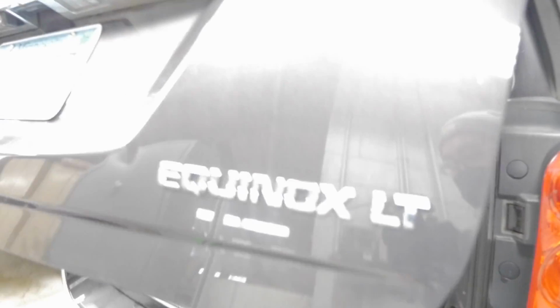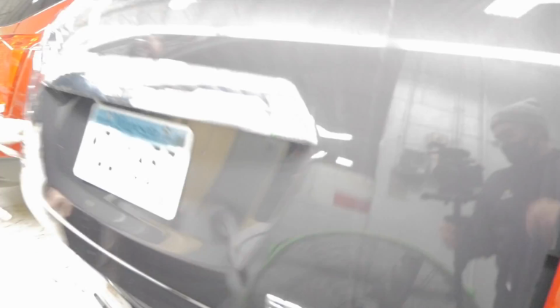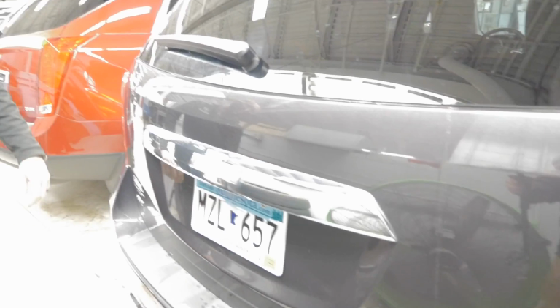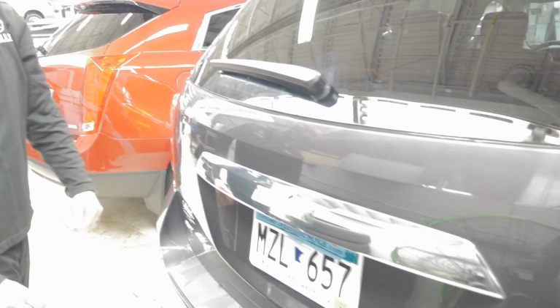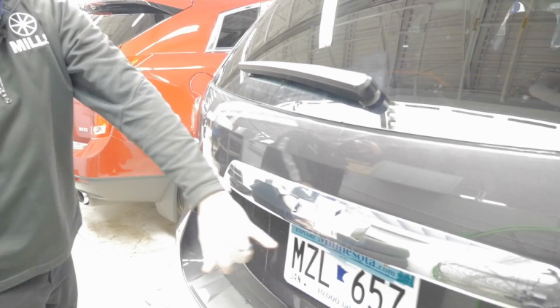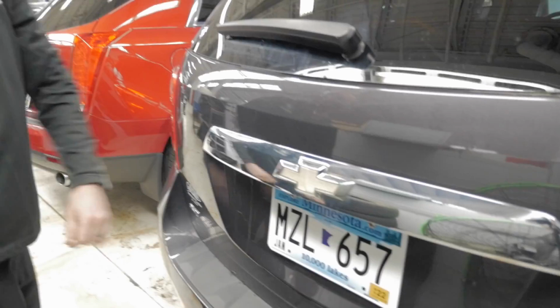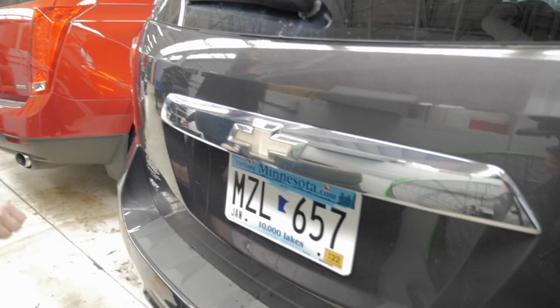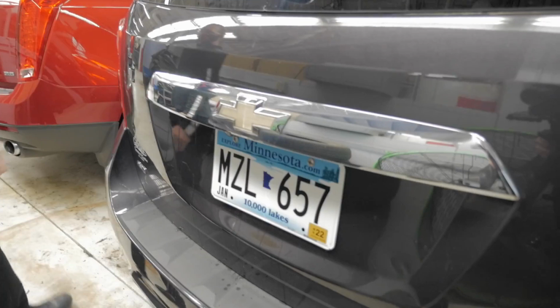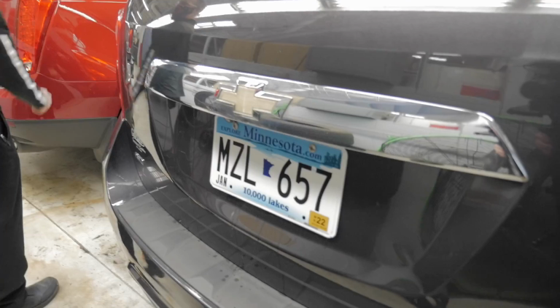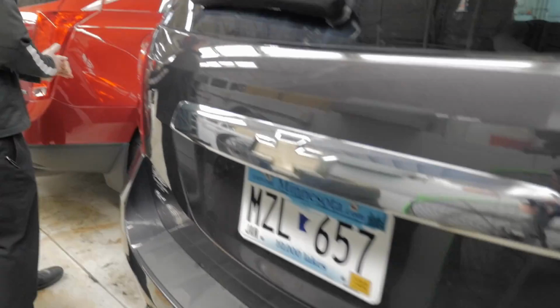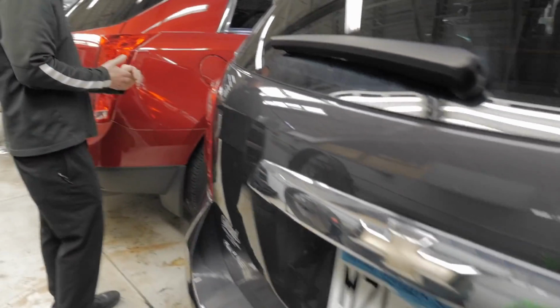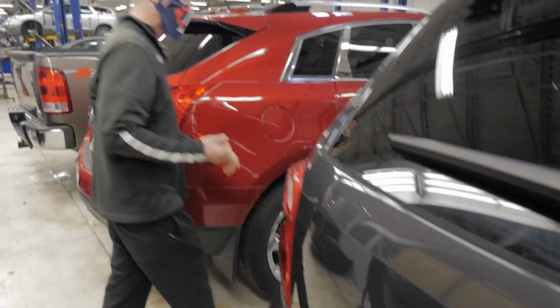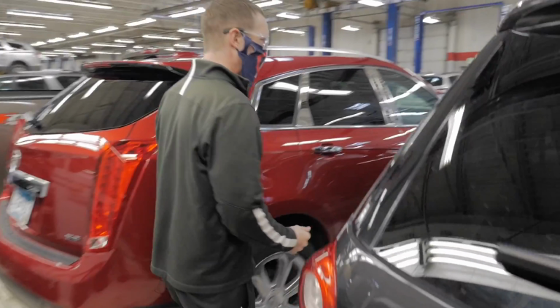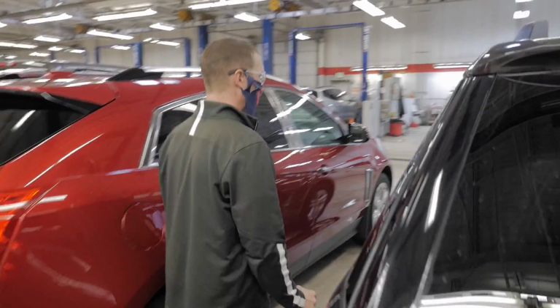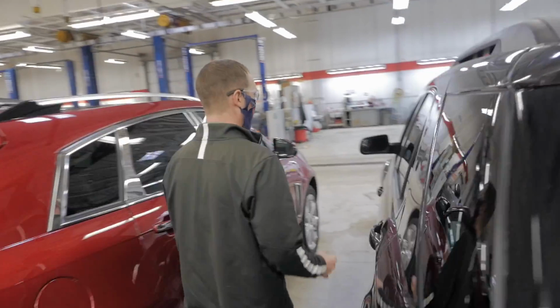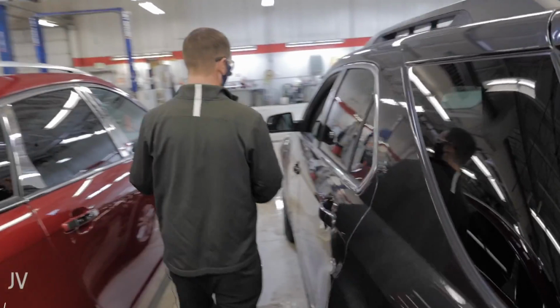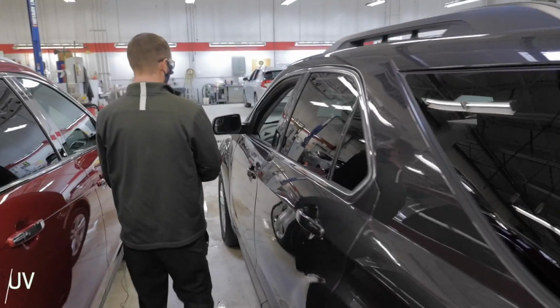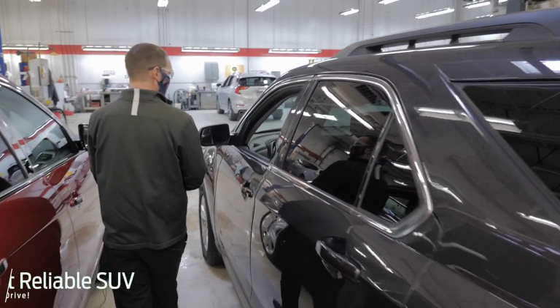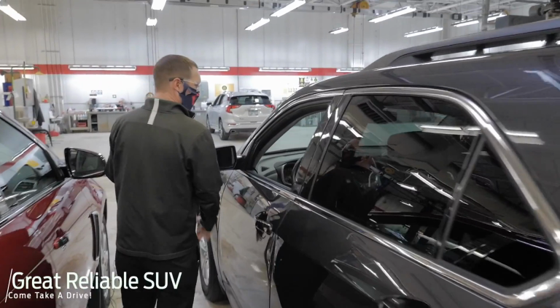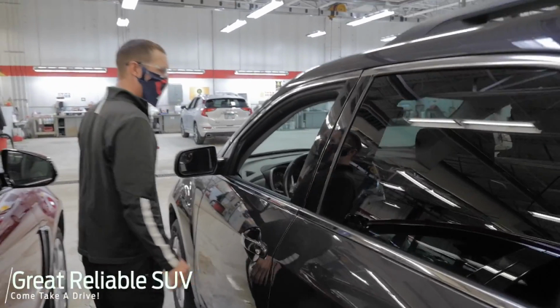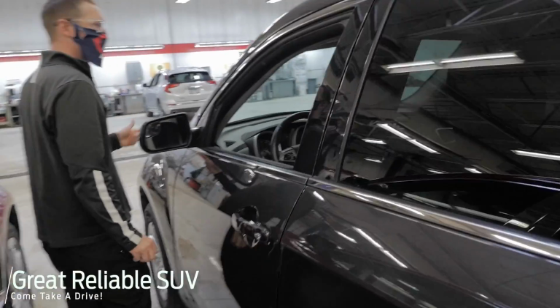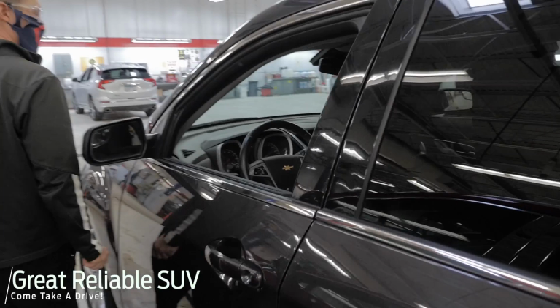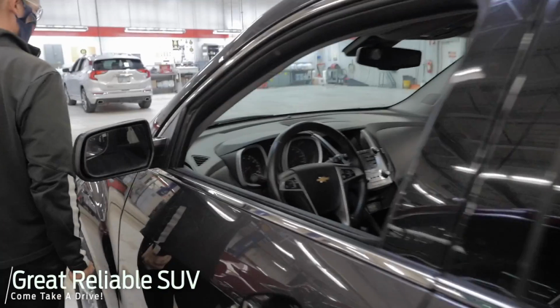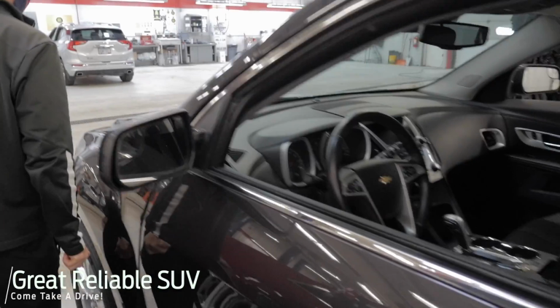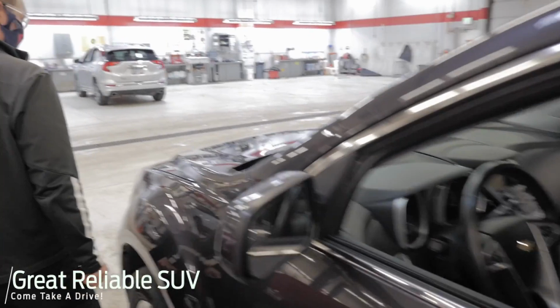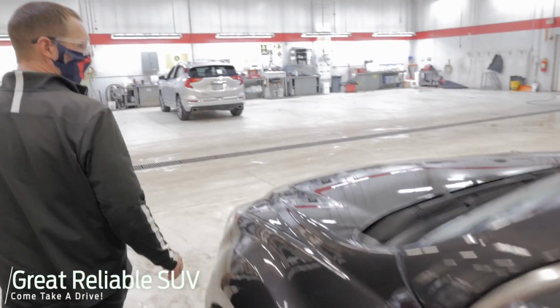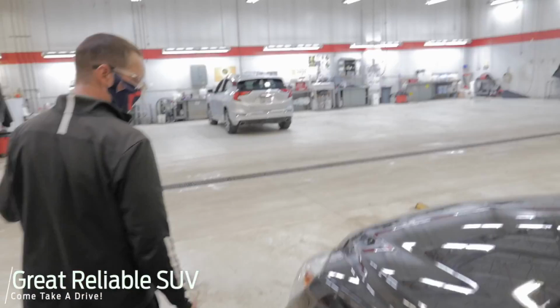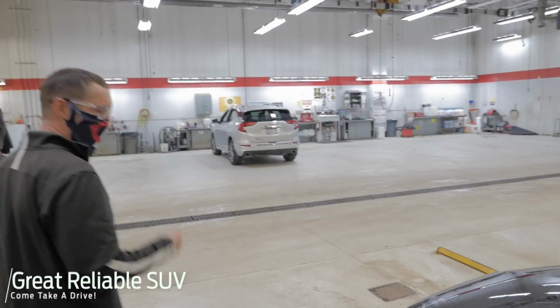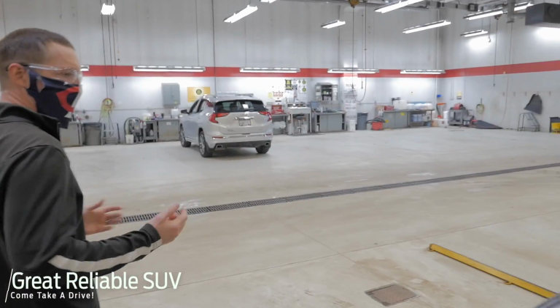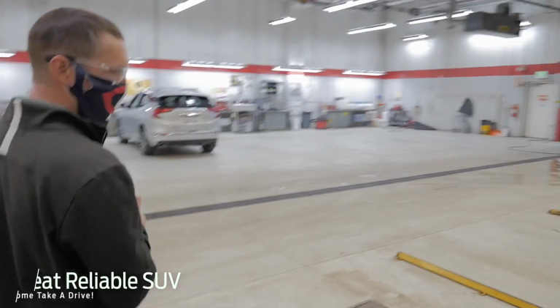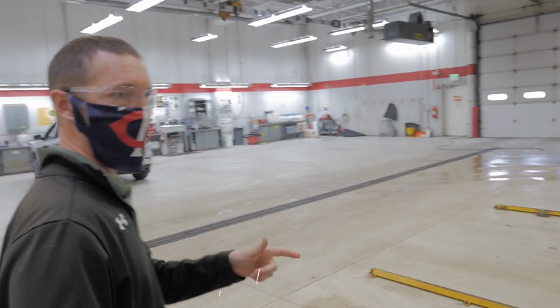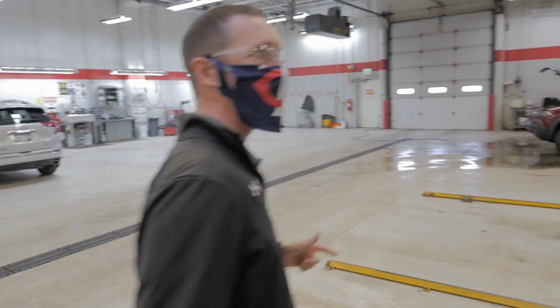It does have a backup camera right beneath that Chevy symbol there as well. And again, if you're looking for a good all-wheel drive, reliable, with some bells and whistles — remote start, backup camera, etc. — this is what you want right here.